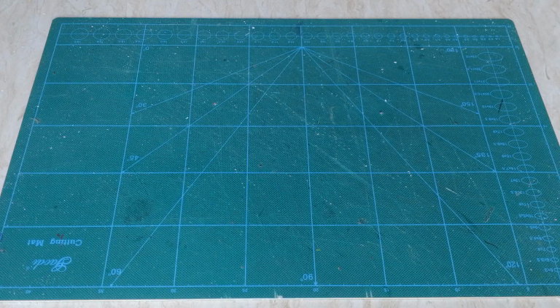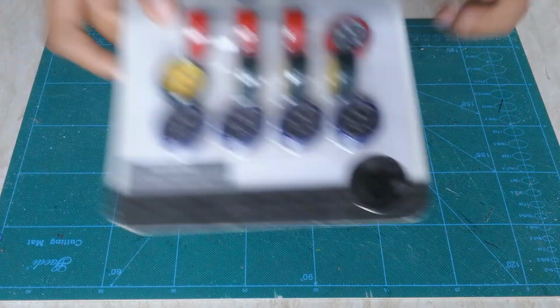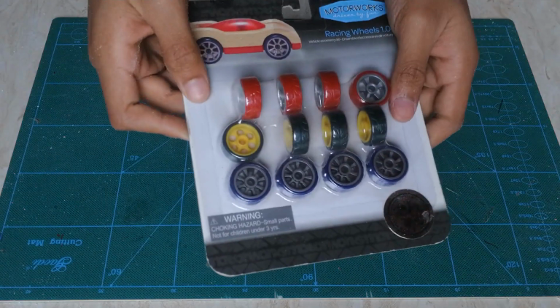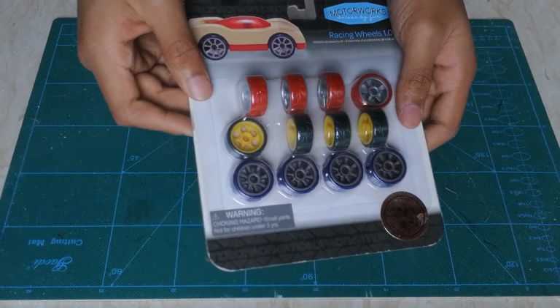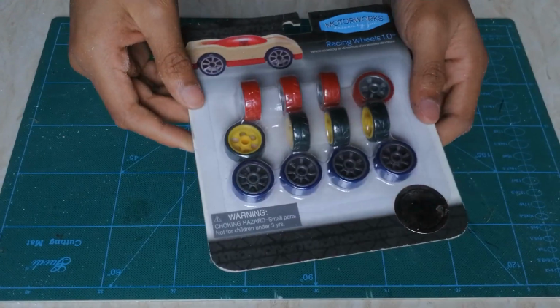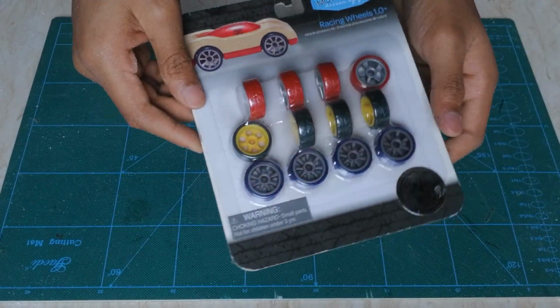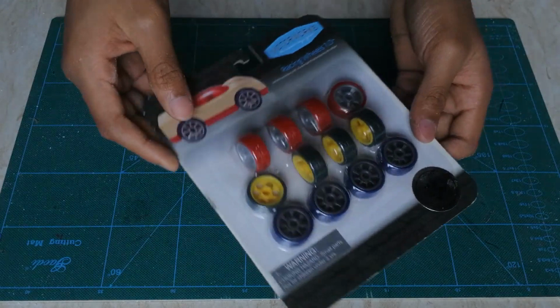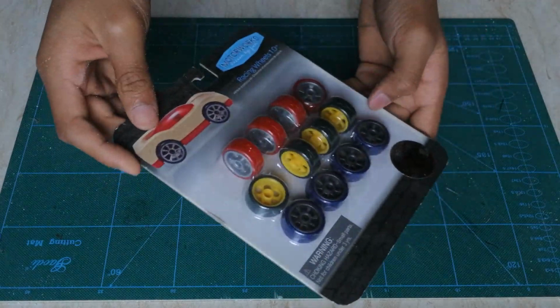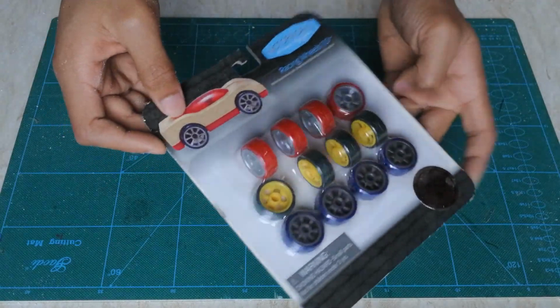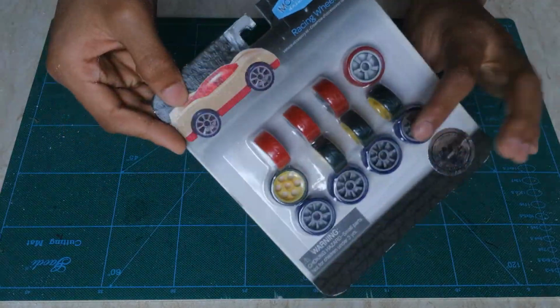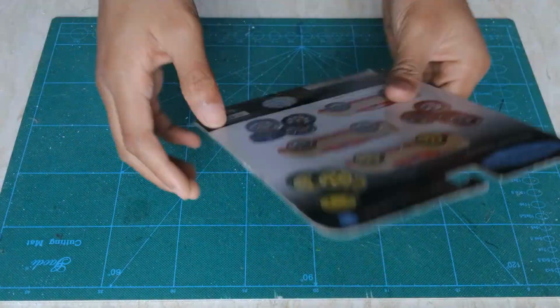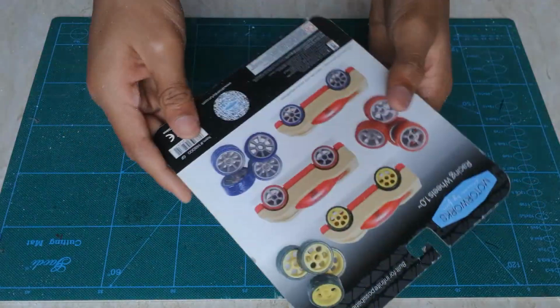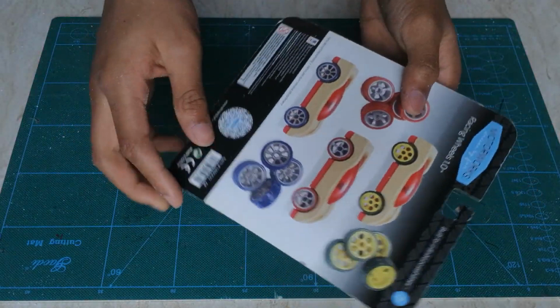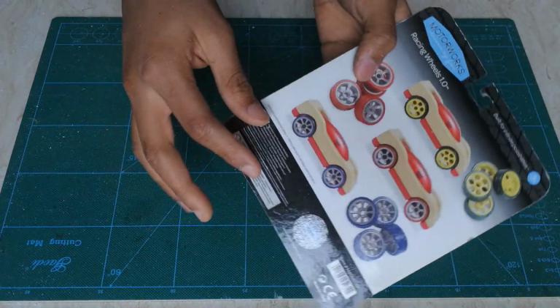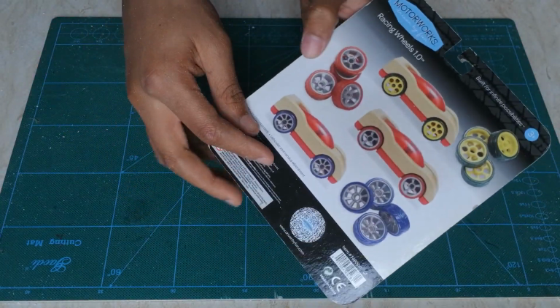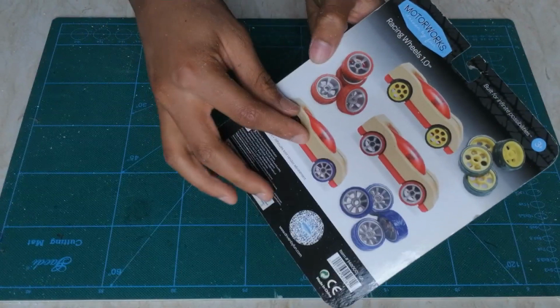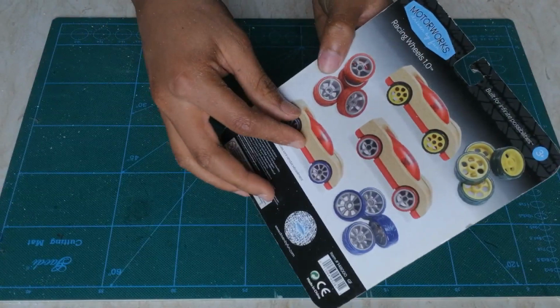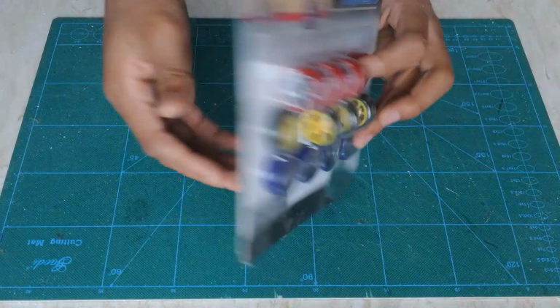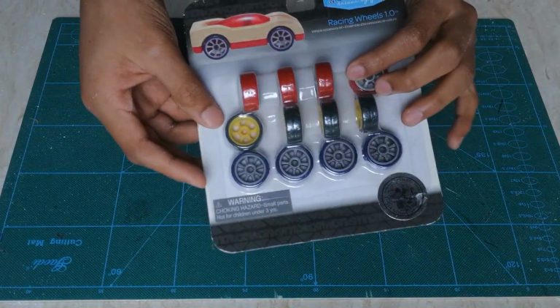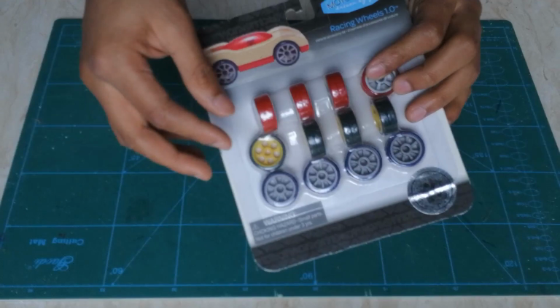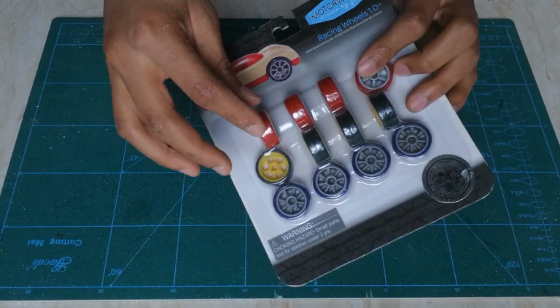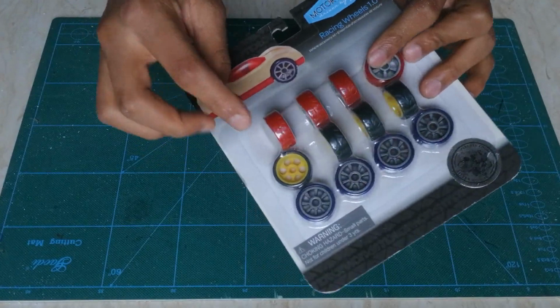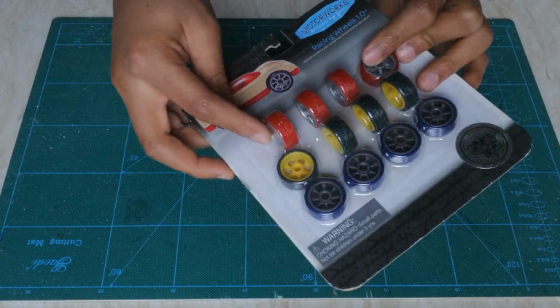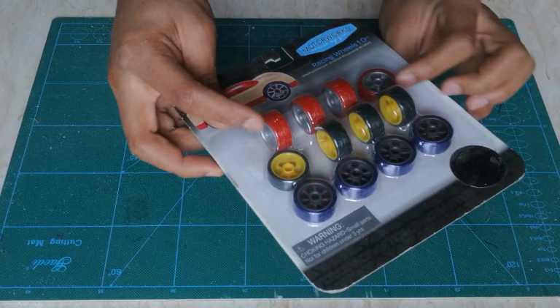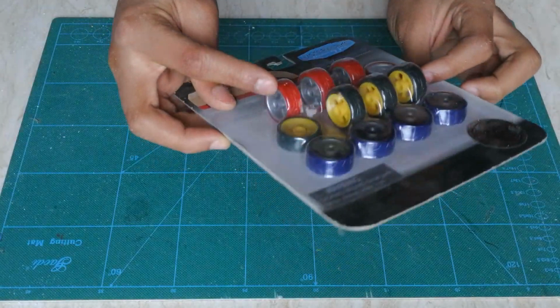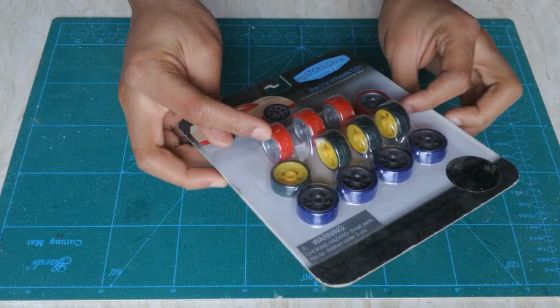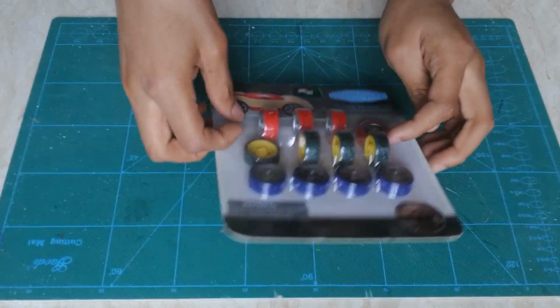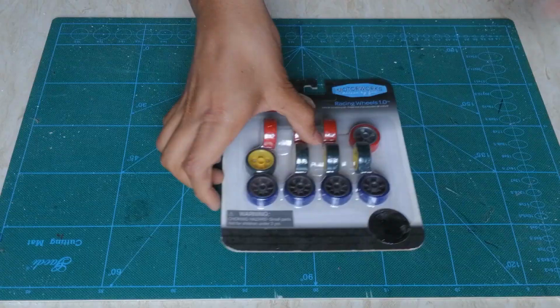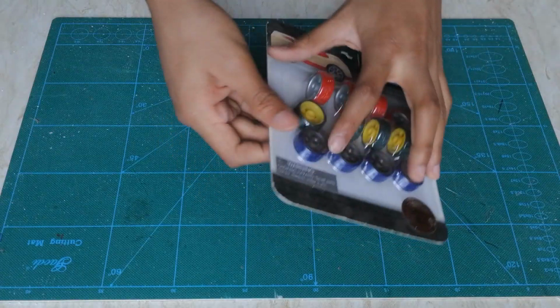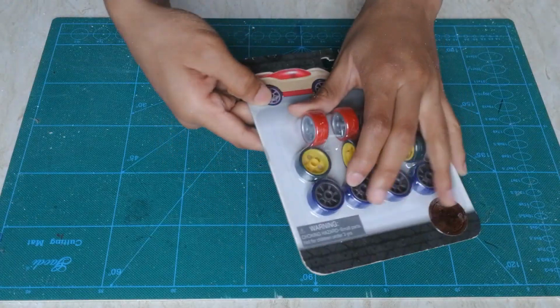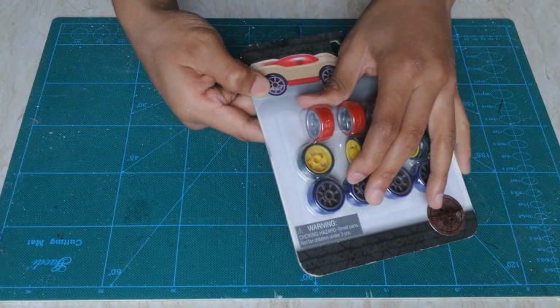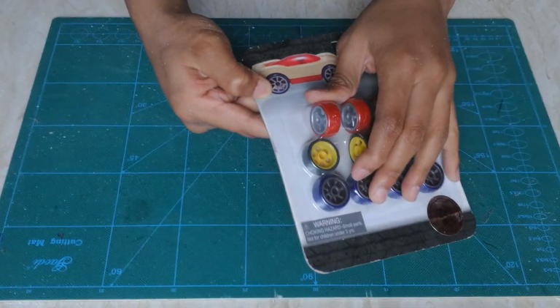For the landing gear I'm going to use these wheels which I found at a local toy store — they're actually specially made for toy cars, but I thought I'd use them for my landing gear. So I'm just going to open this pack.